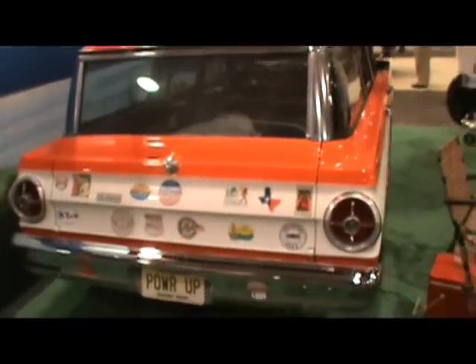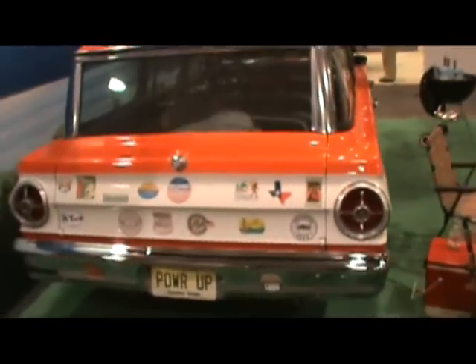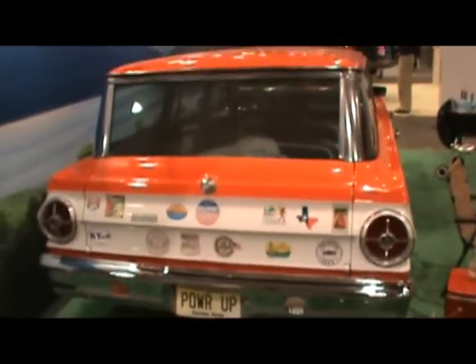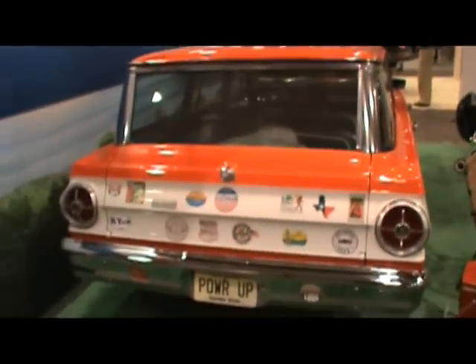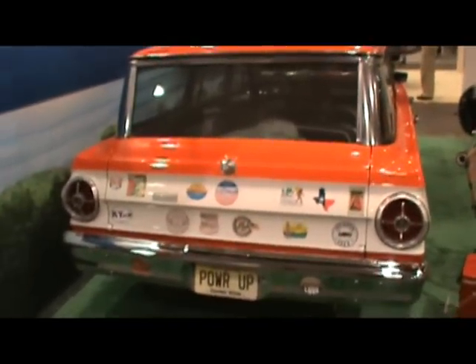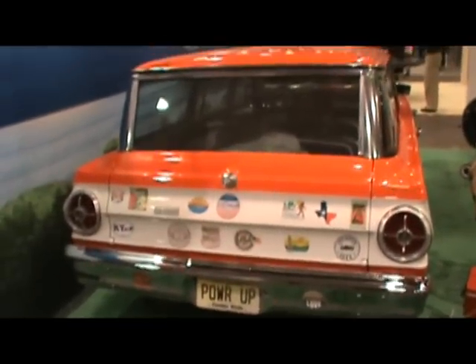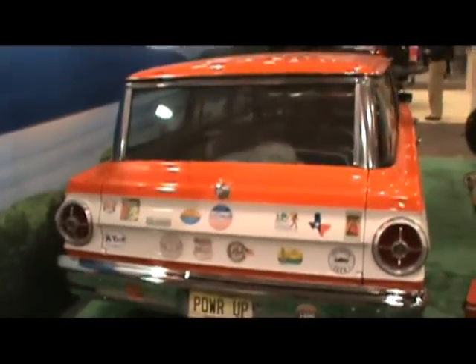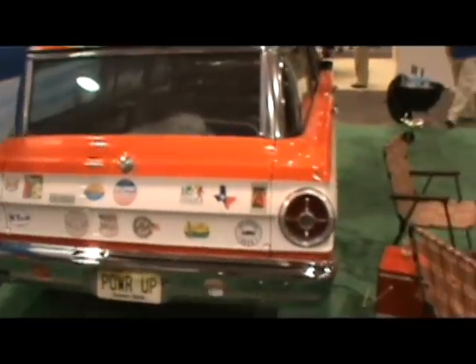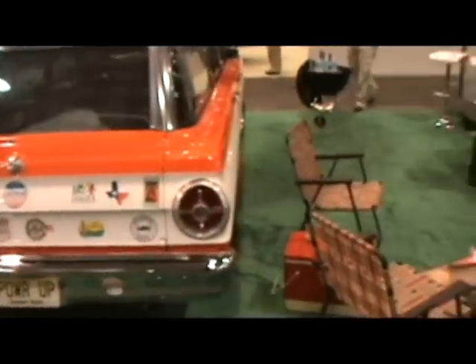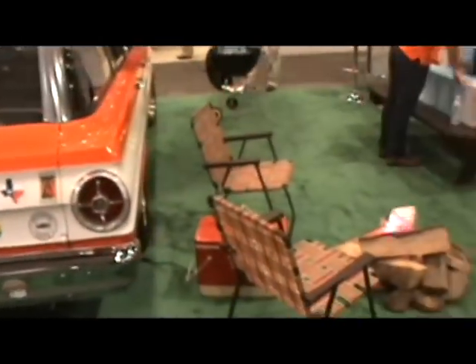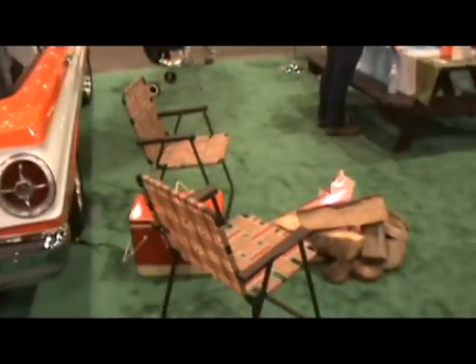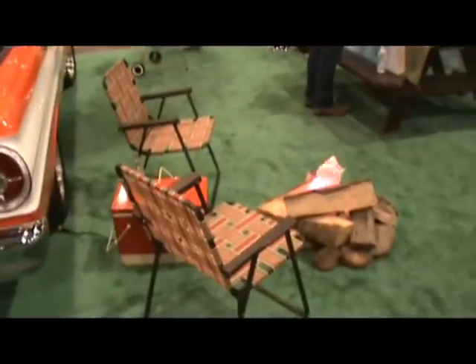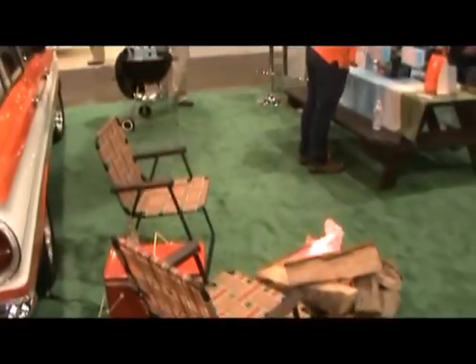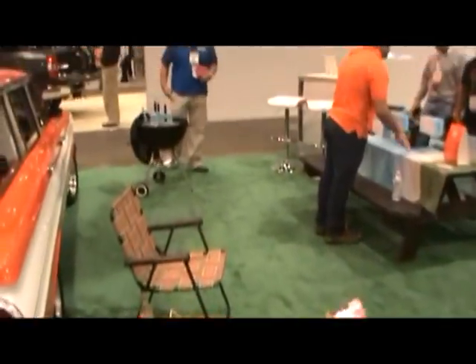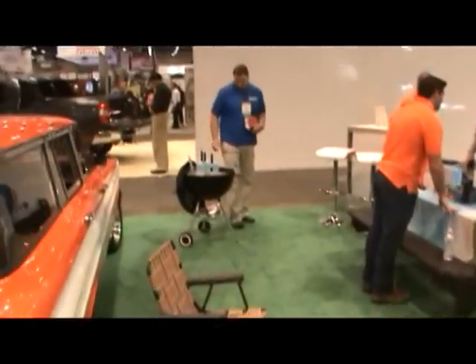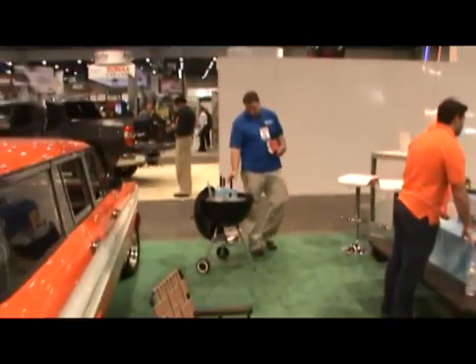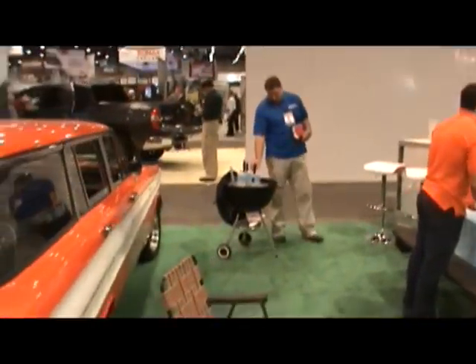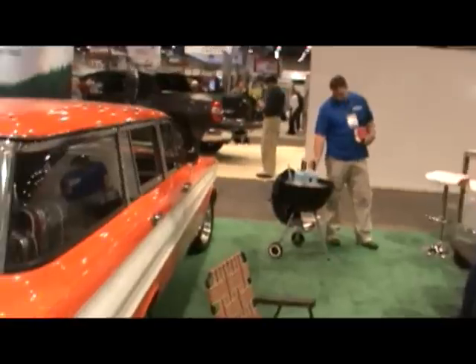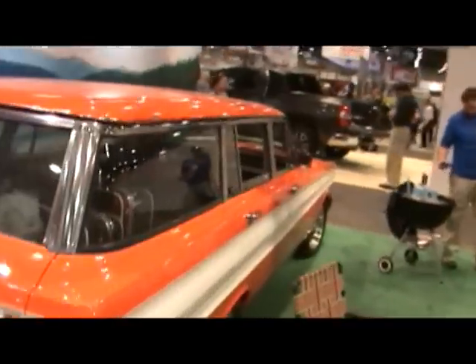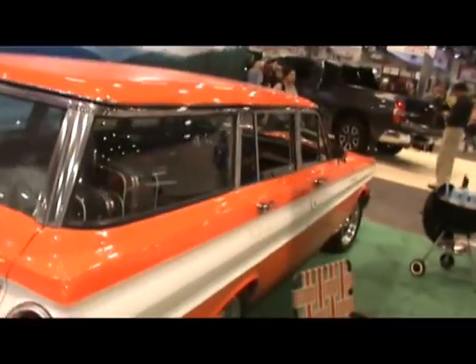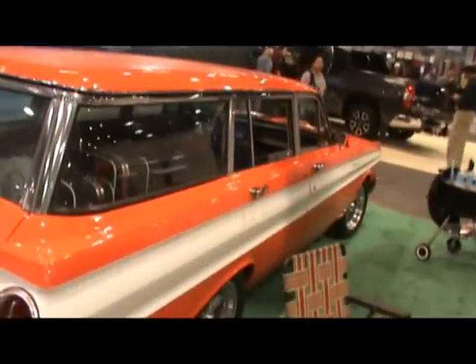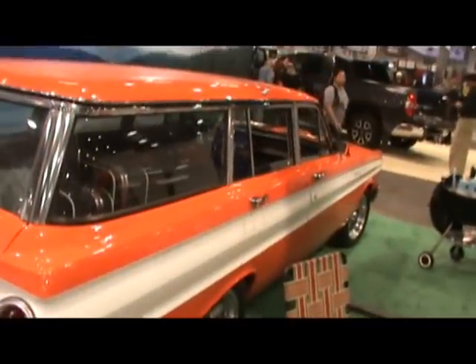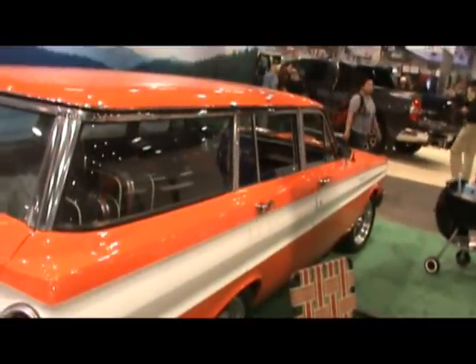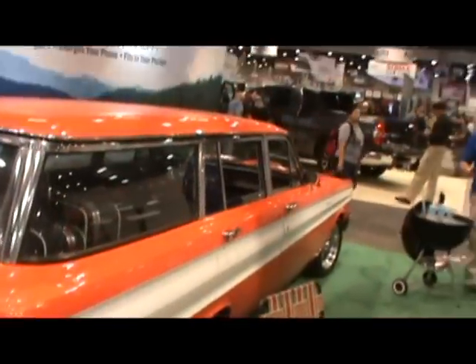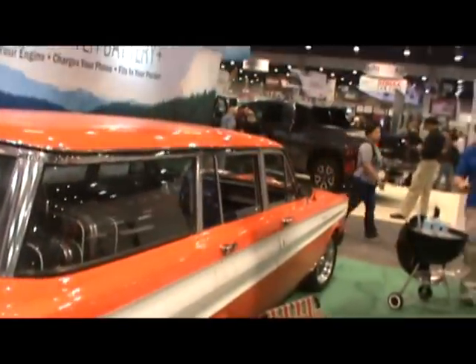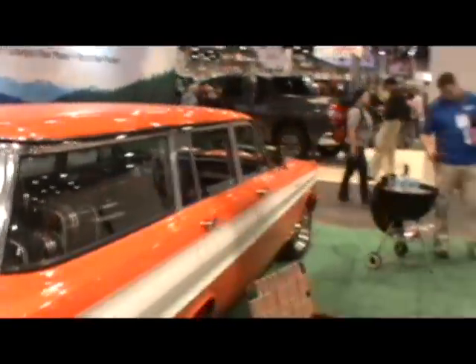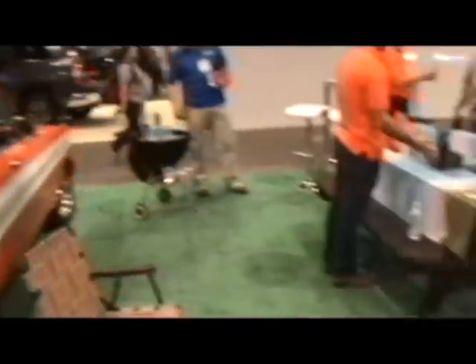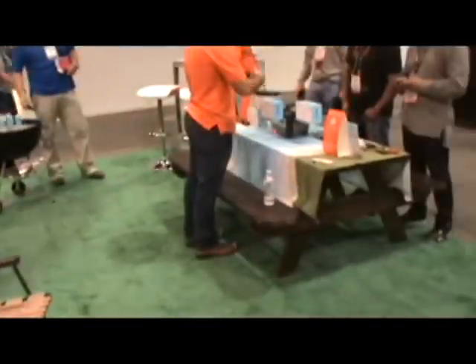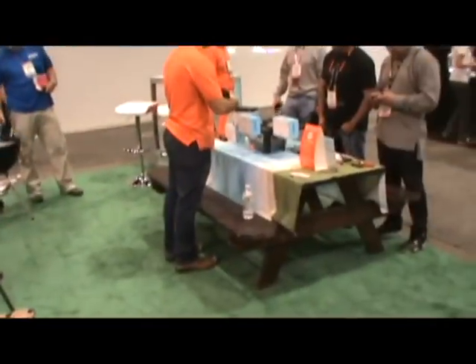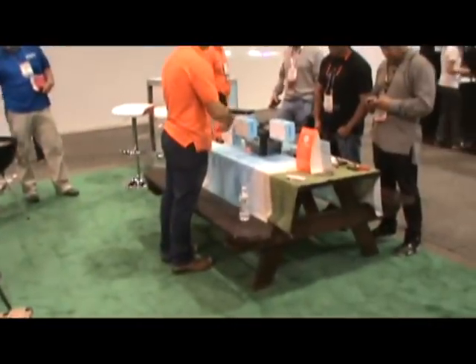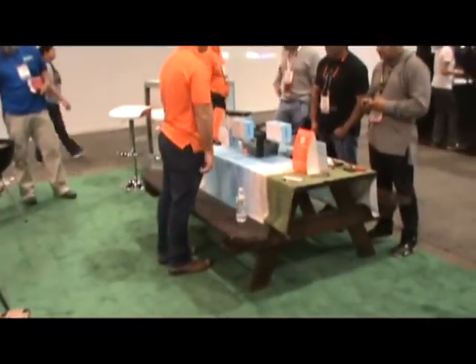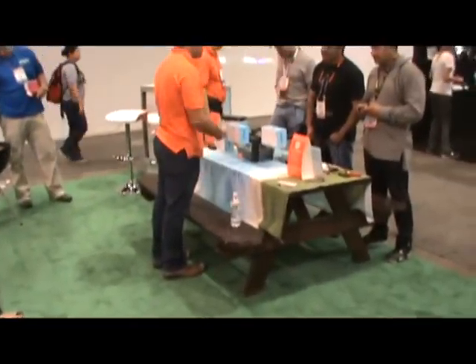Okay guys, surf's up. It's such a cute little display. Just had to throw it in for you. And there's their picnic table right there.